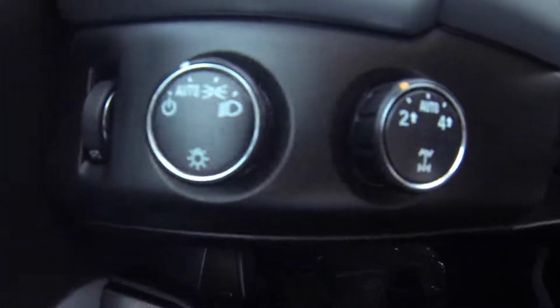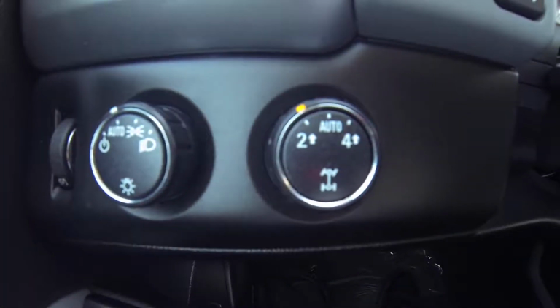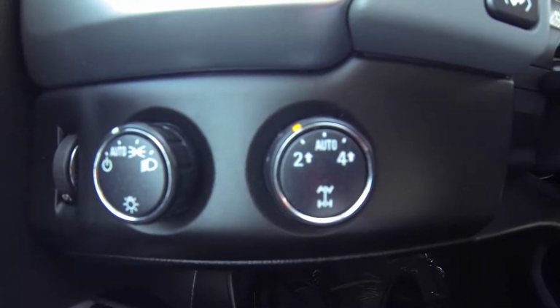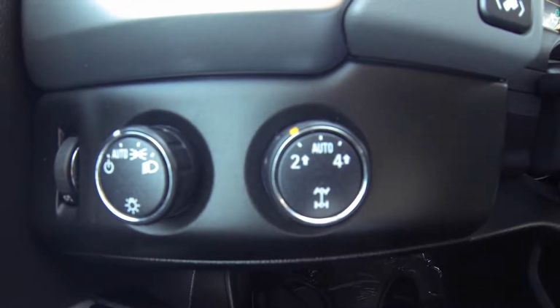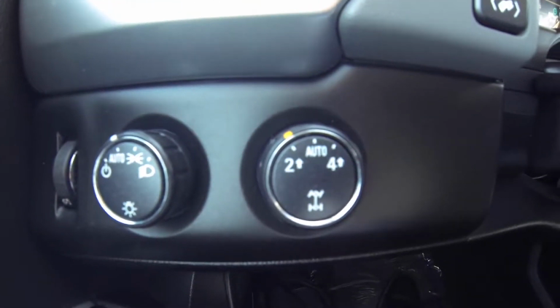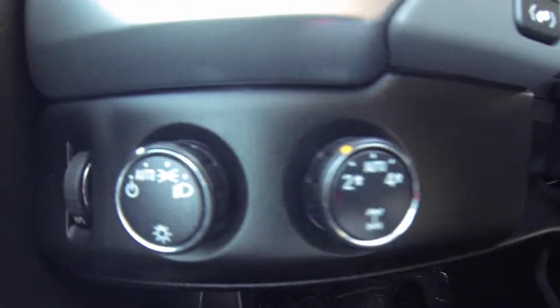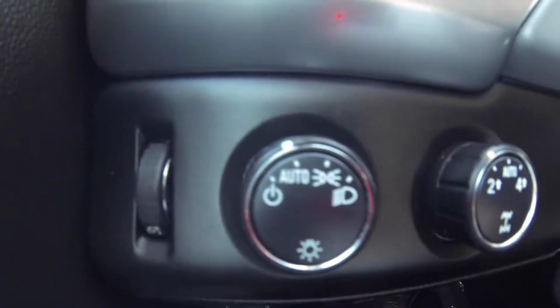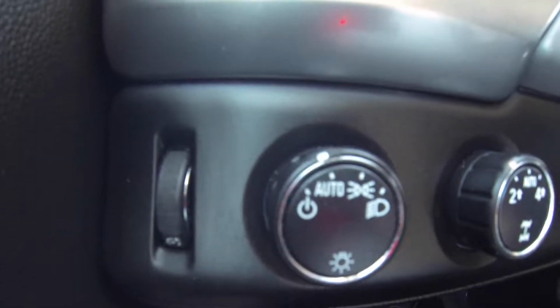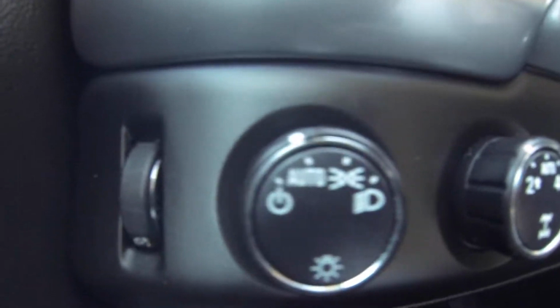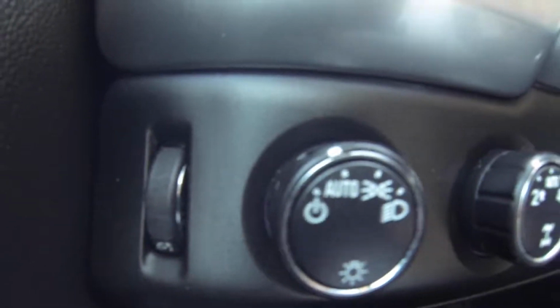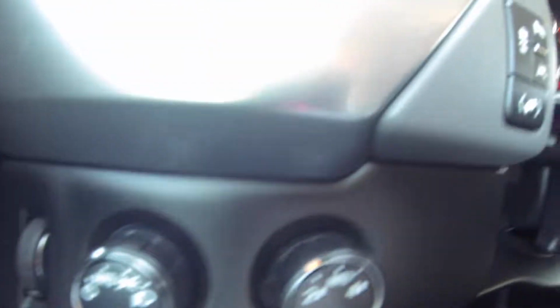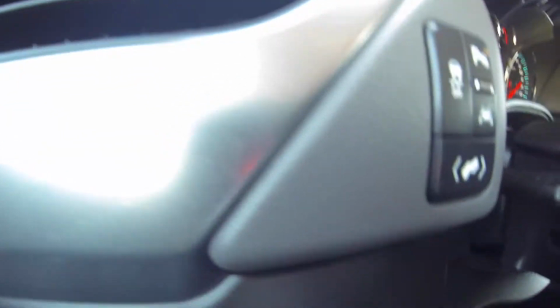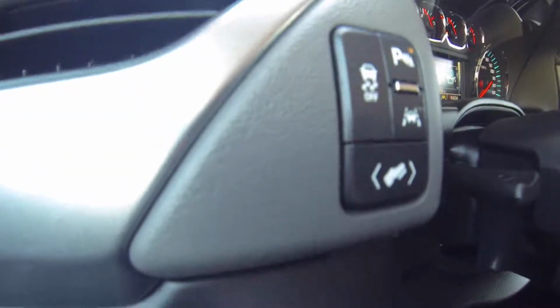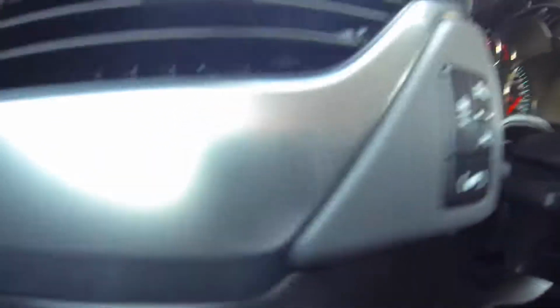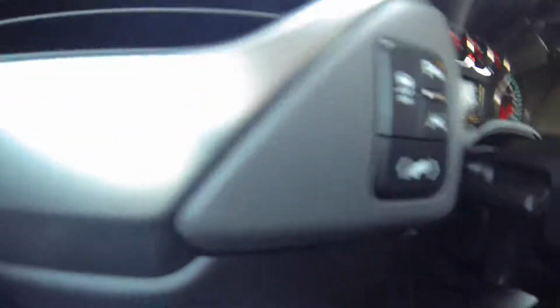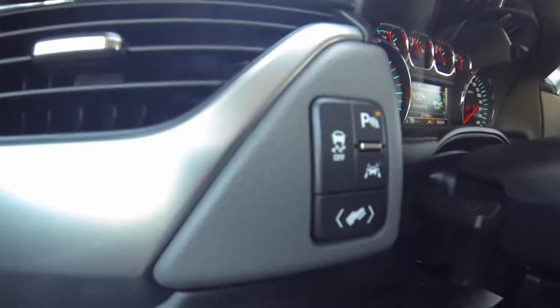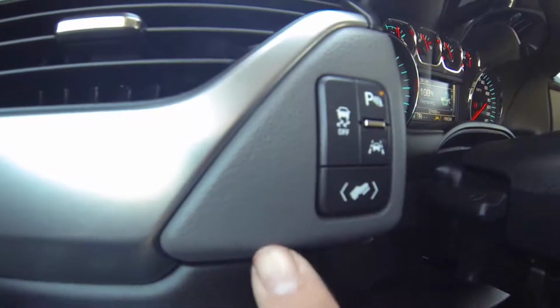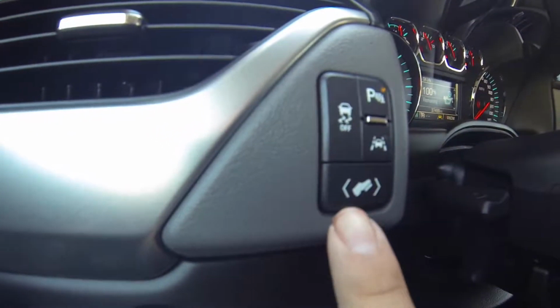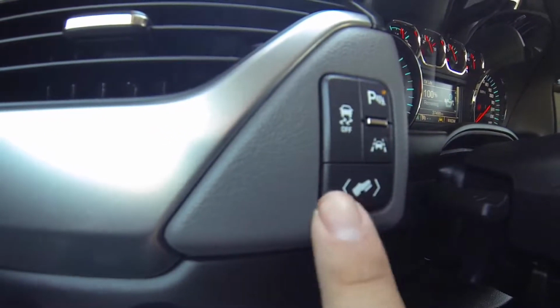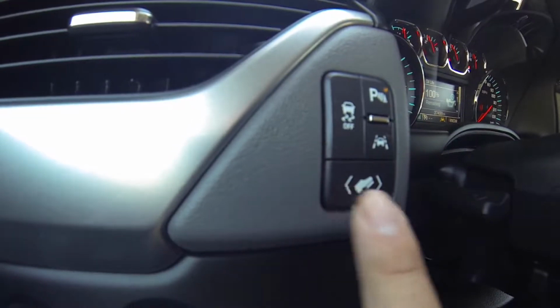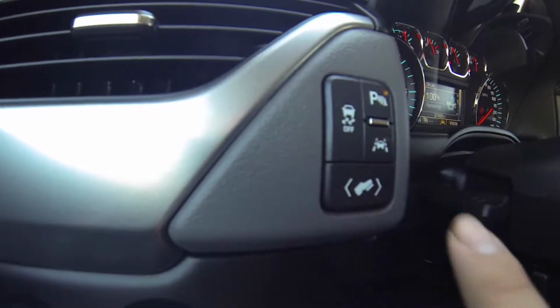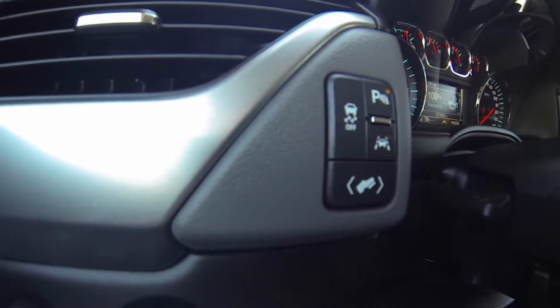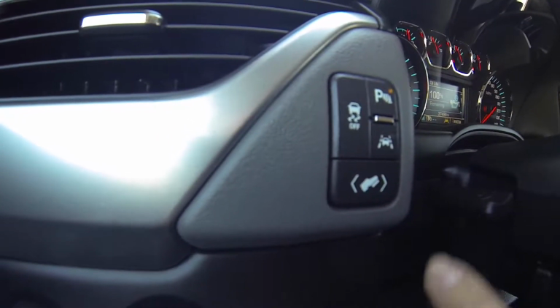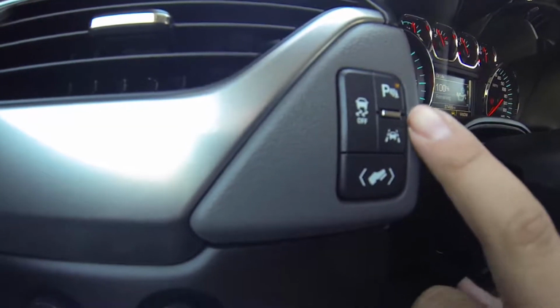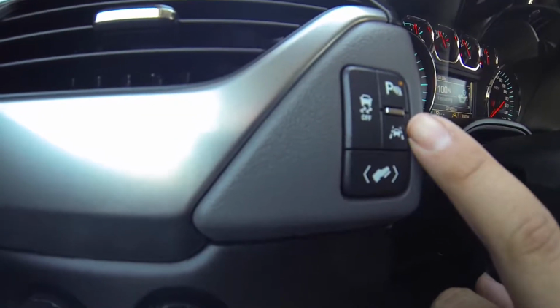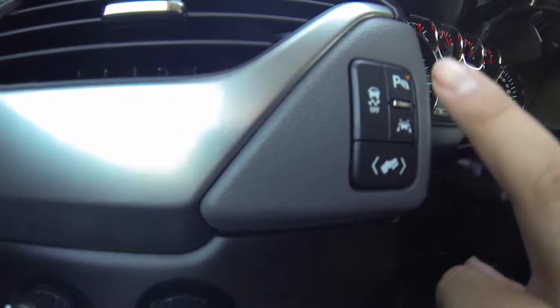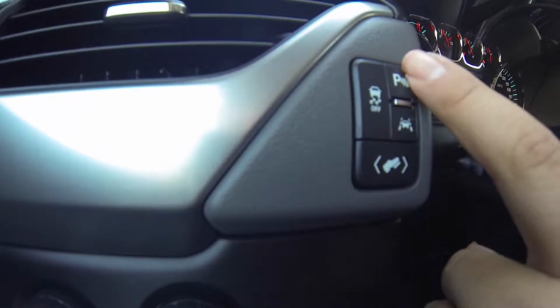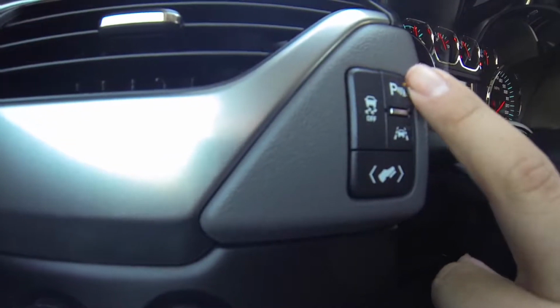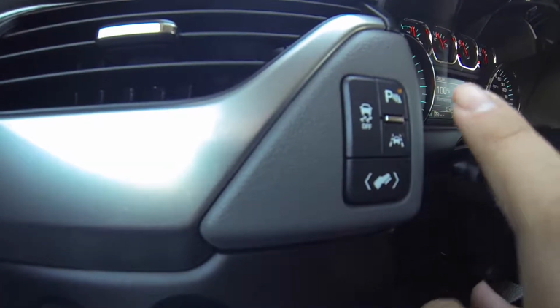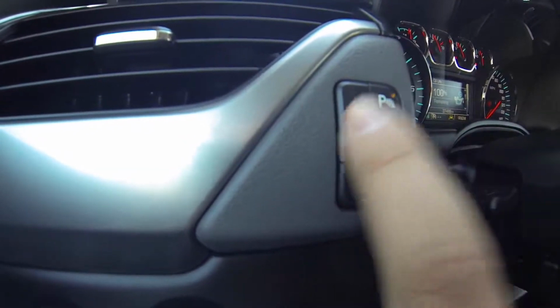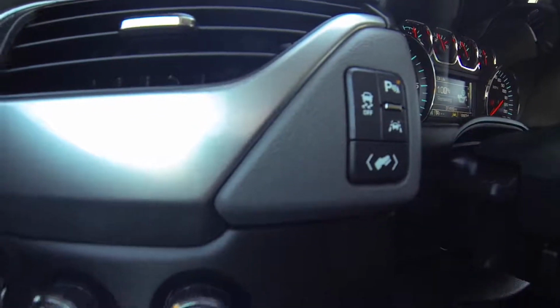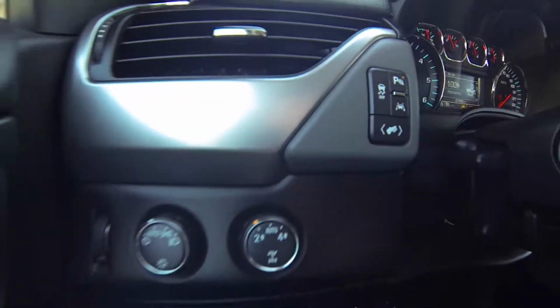Here are your four wheel drive controls, headlamp controls. This button down here allows you to raise and lower the gas and brake pedal. This is your lane alert, parking sensors, and traction control.